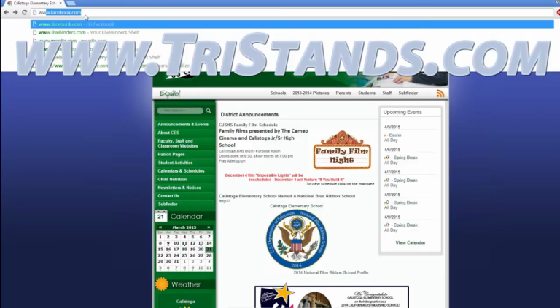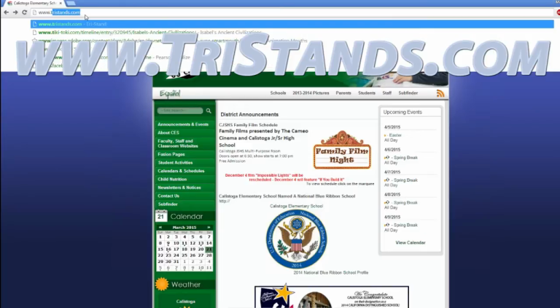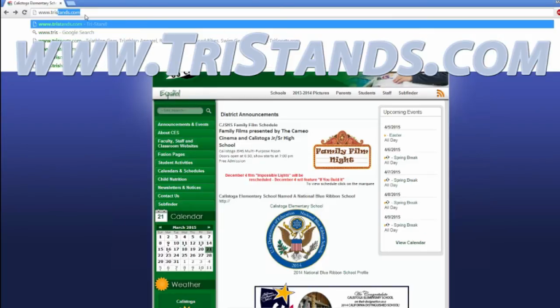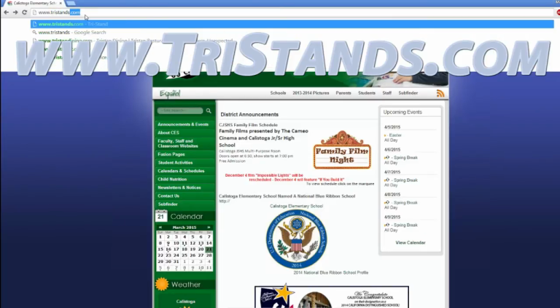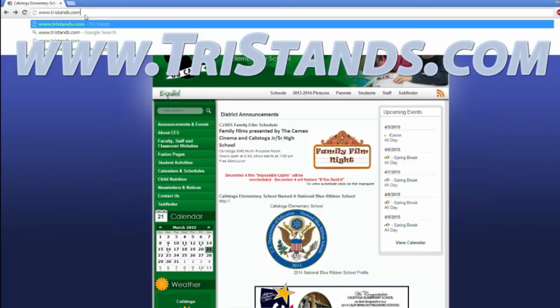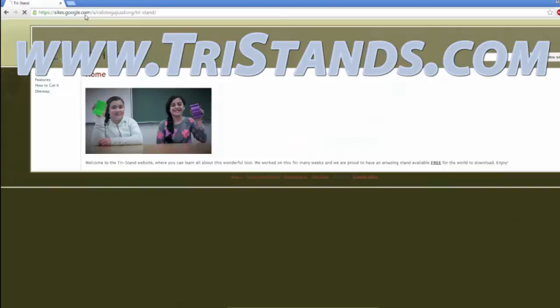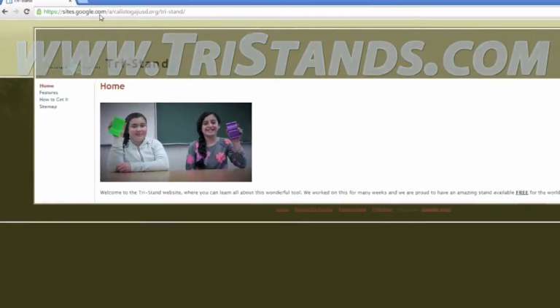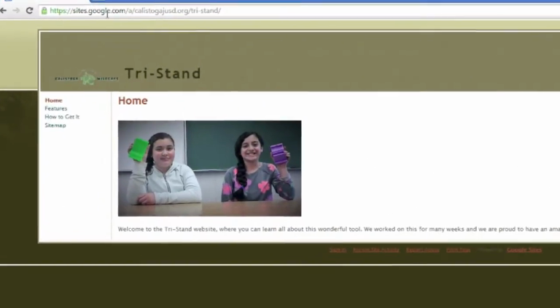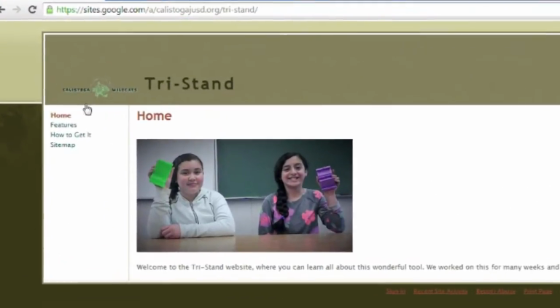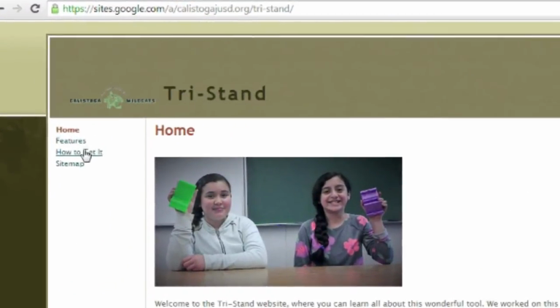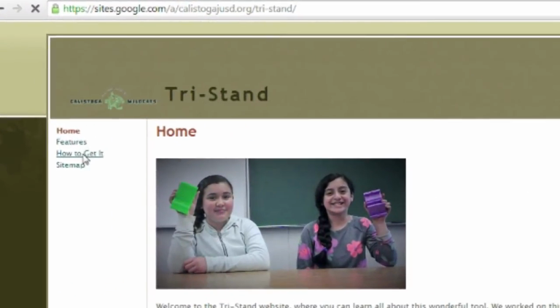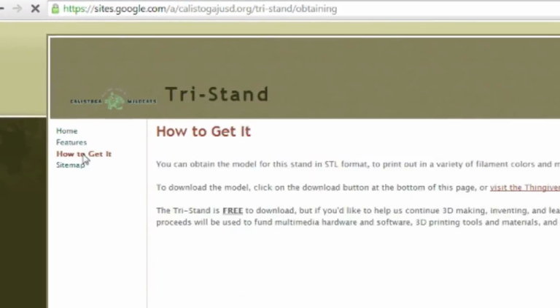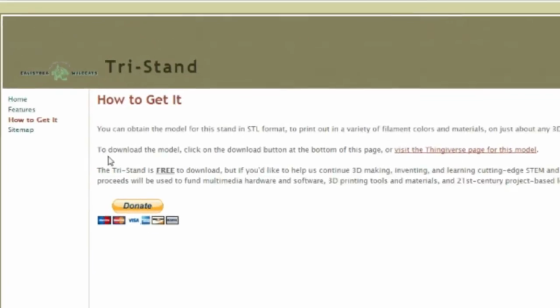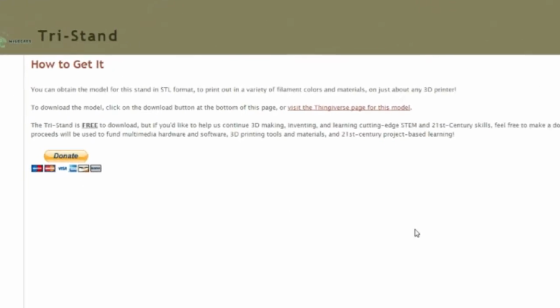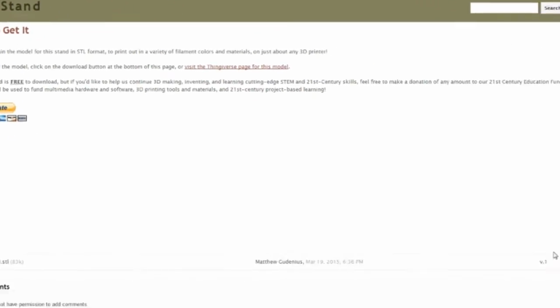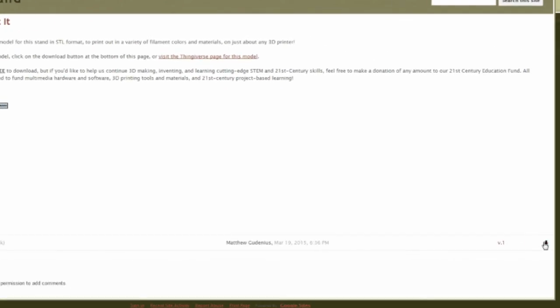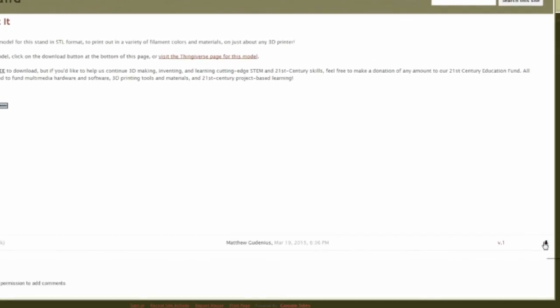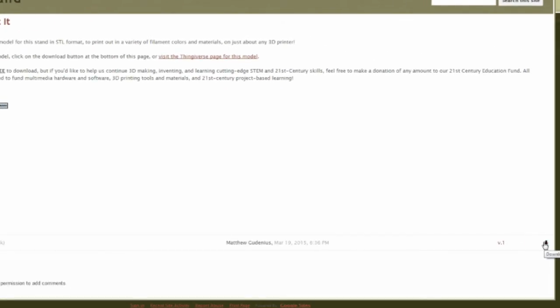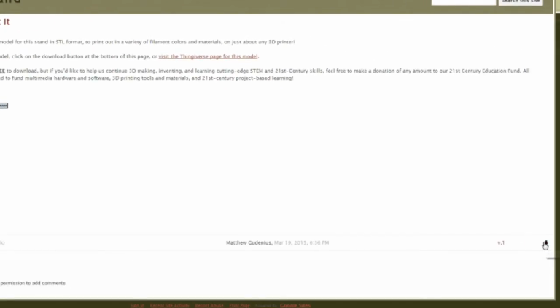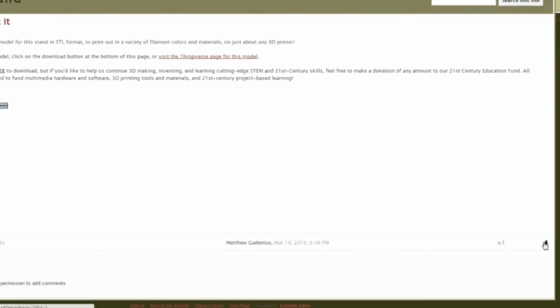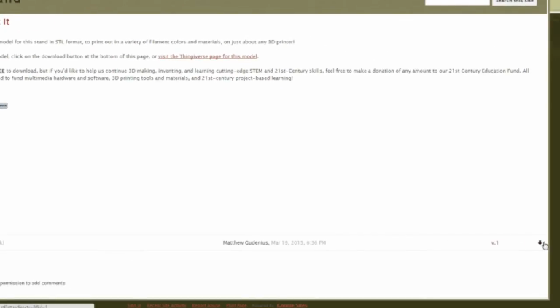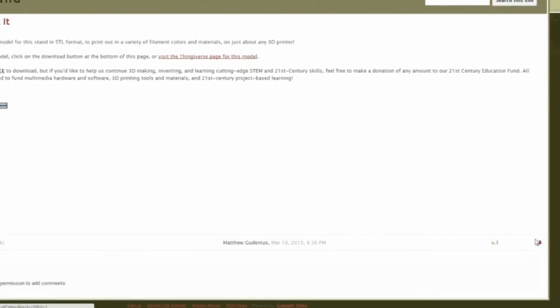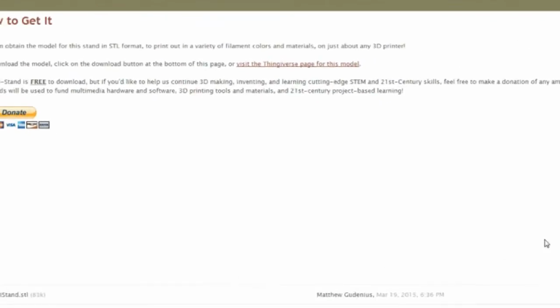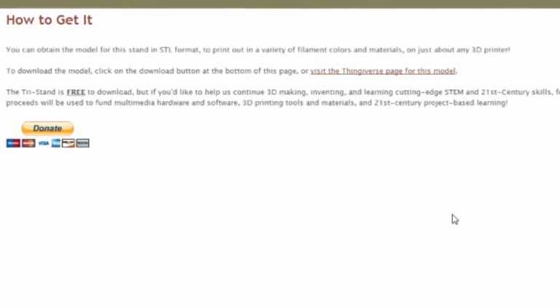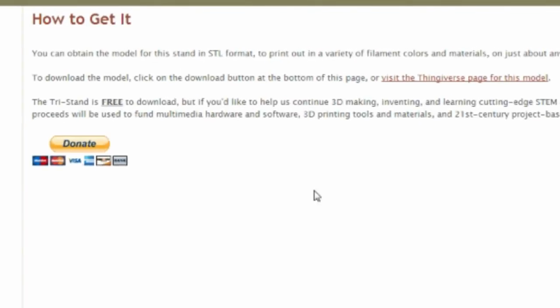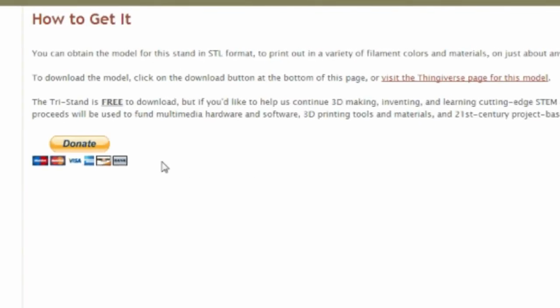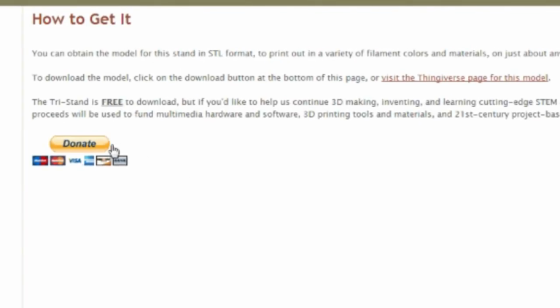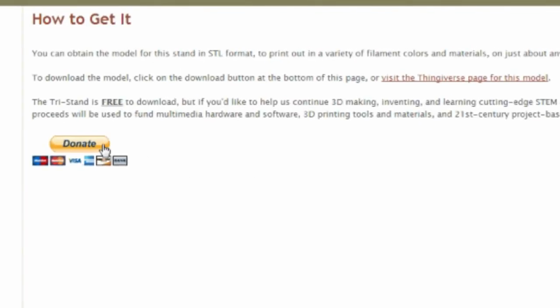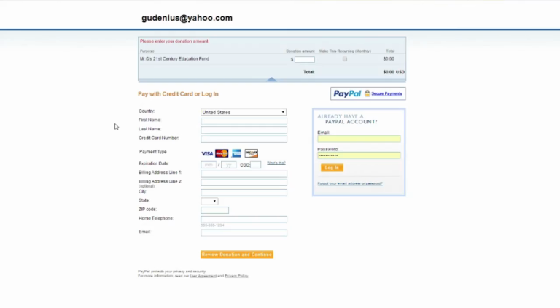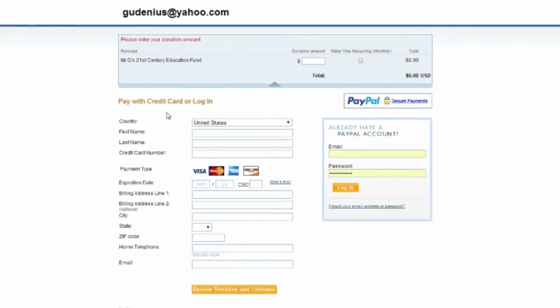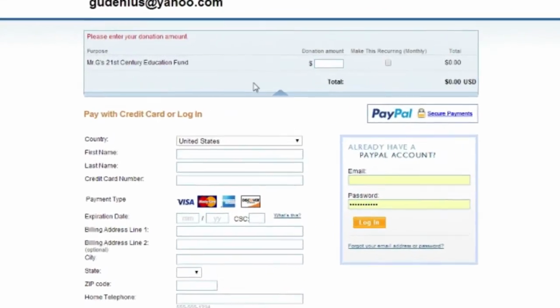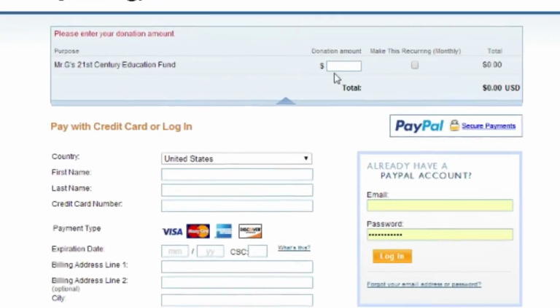To obtain this wonderful stand, all you need to do is go to TriStands.com, click on the download link, and print out the model. It's free to download, but if you'd like to contribute to our classroom's 21st Century Education Fund, just click on the PayPal link and make a donation of any amount.